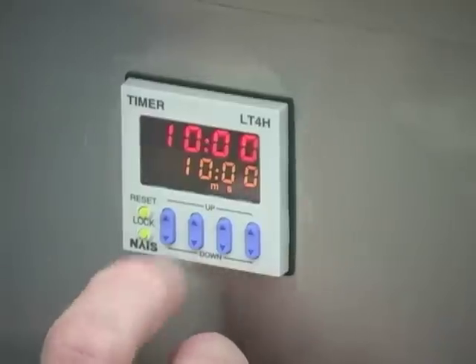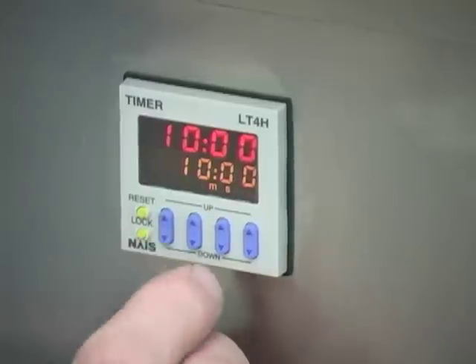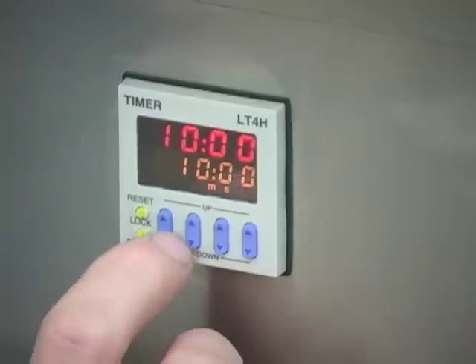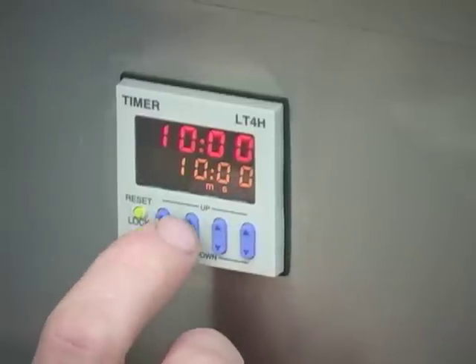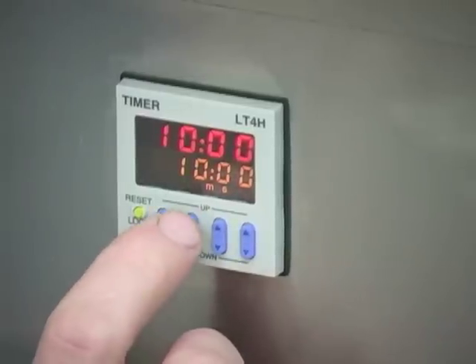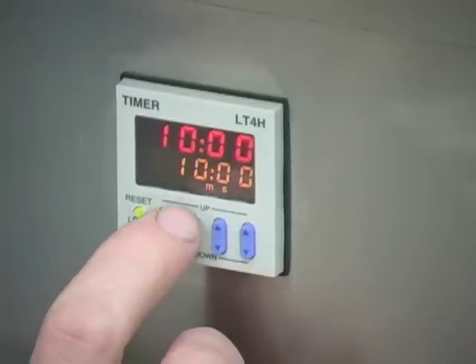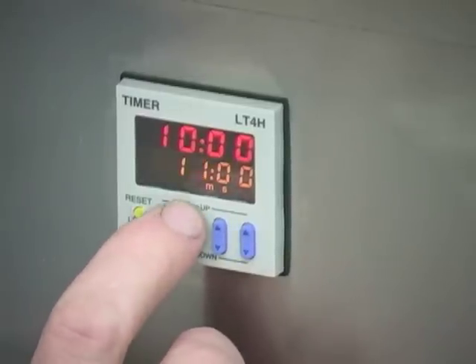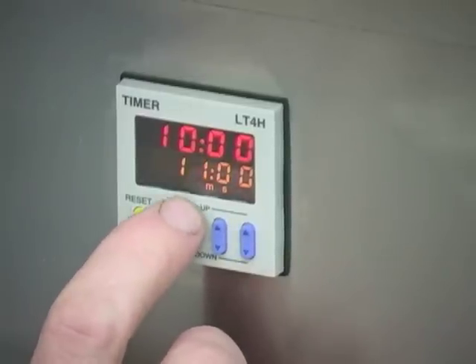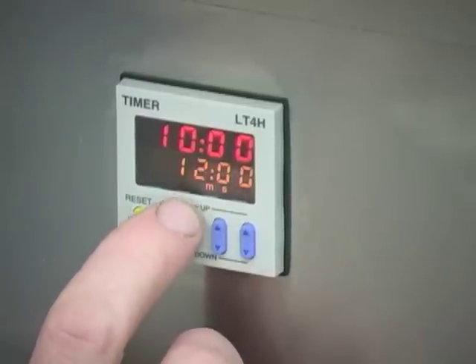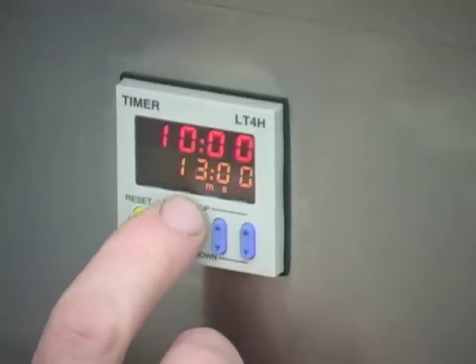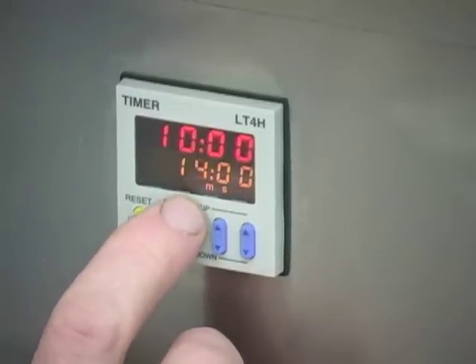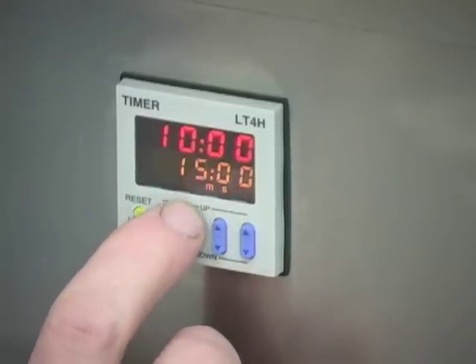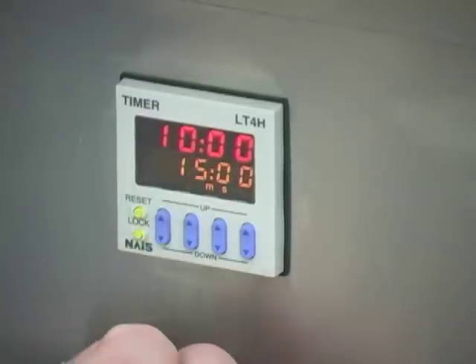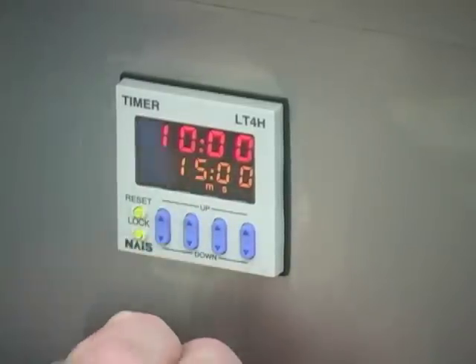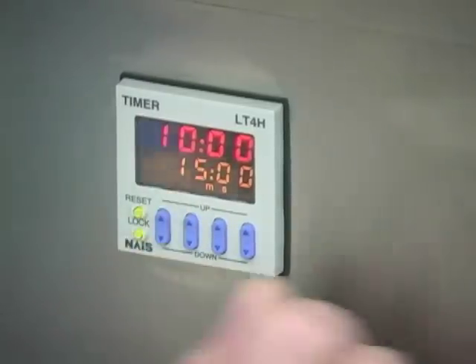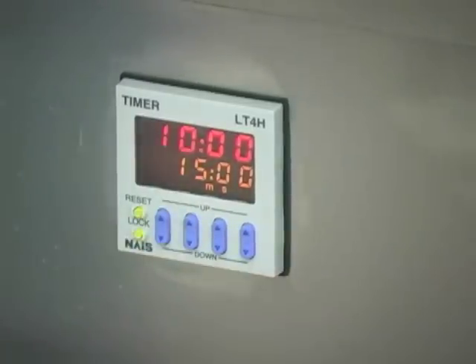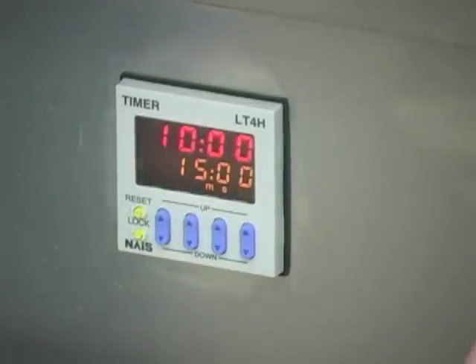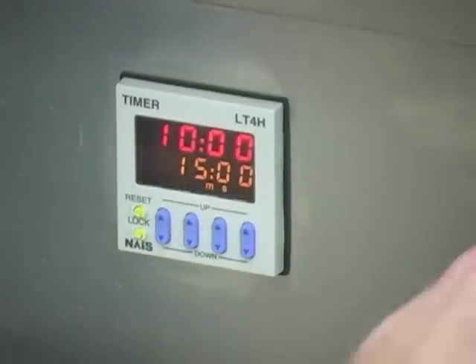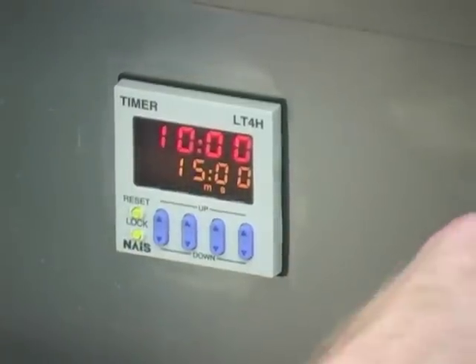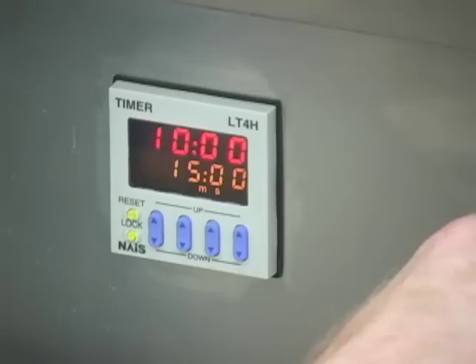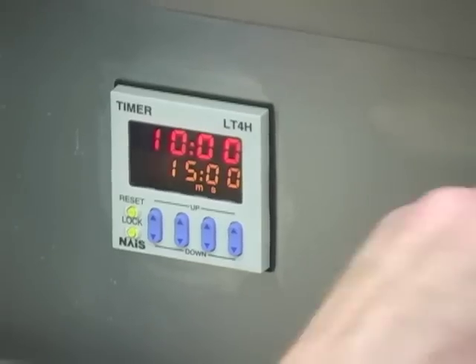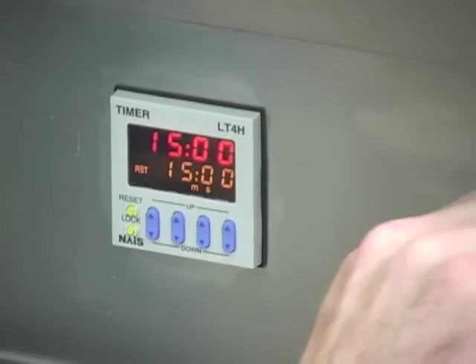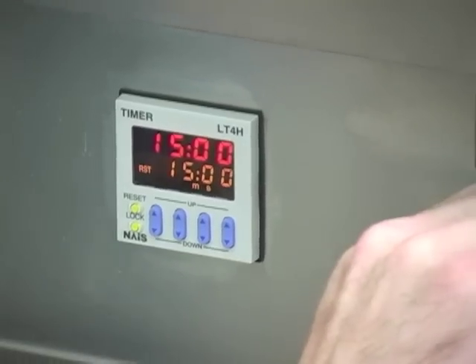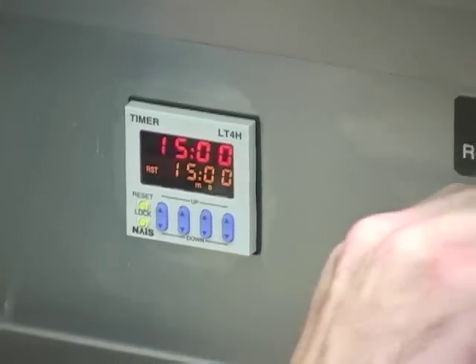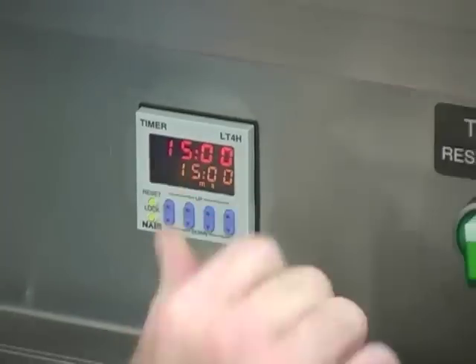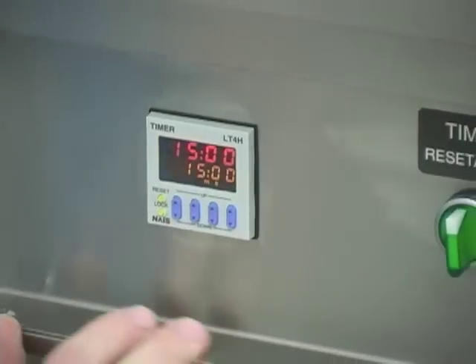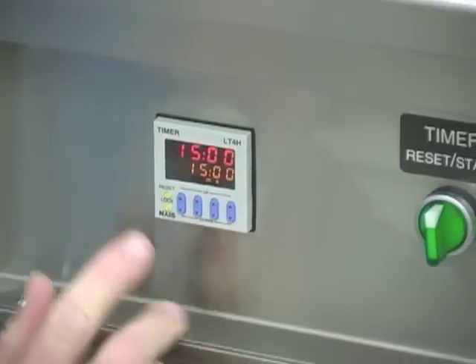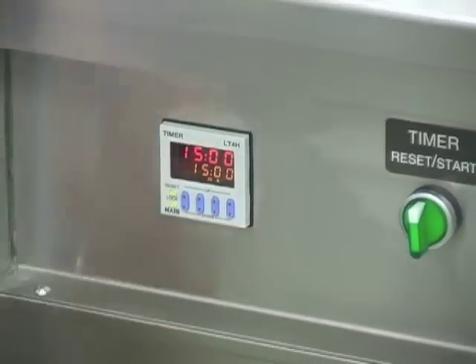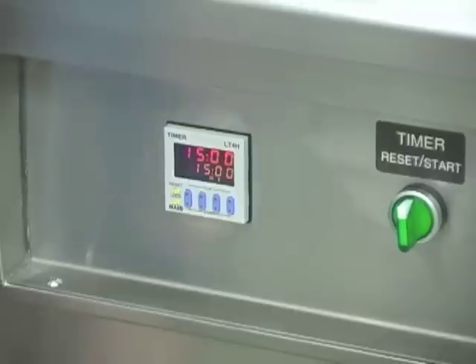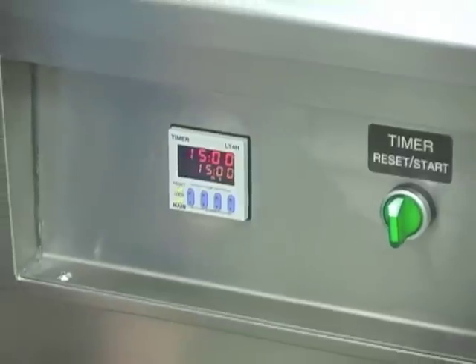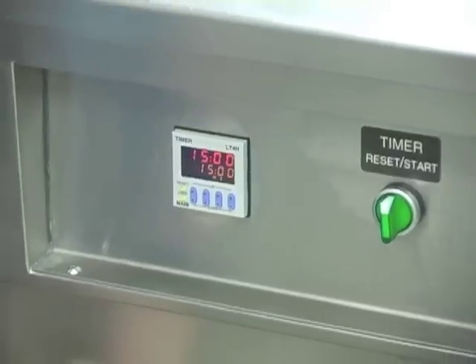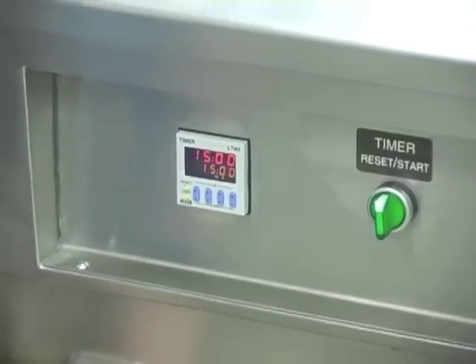So we're going to adjust from 10 minutes to 15. Once you get it set where you need it, switch it over to timer reset and you'll see your timer reset.